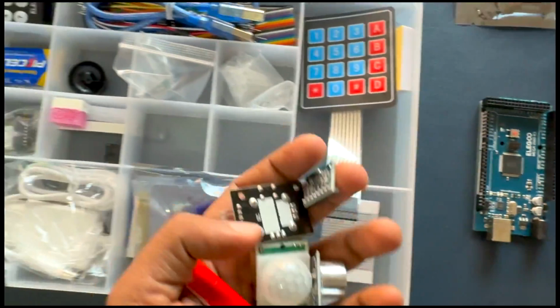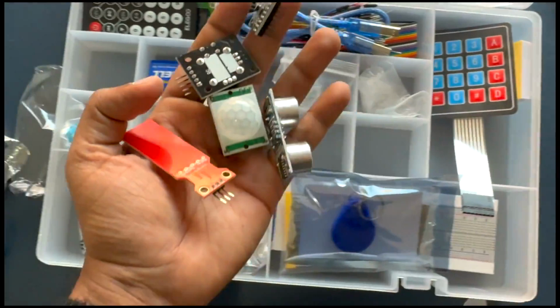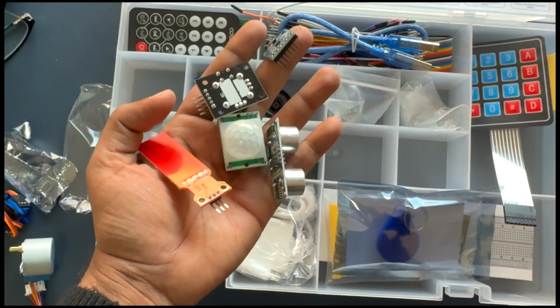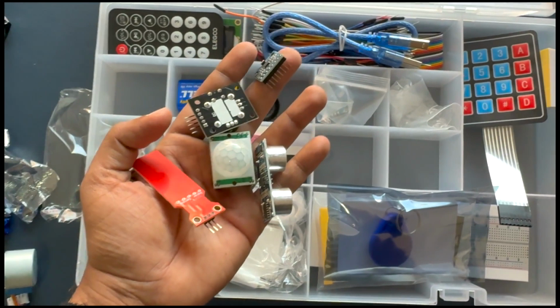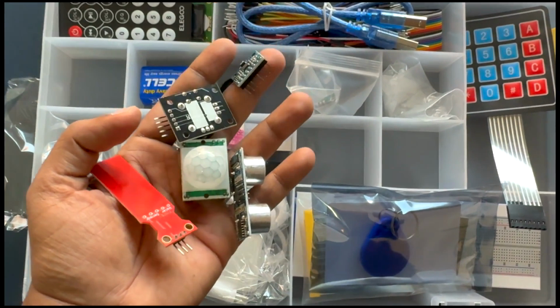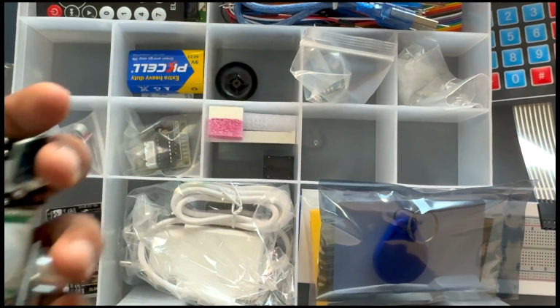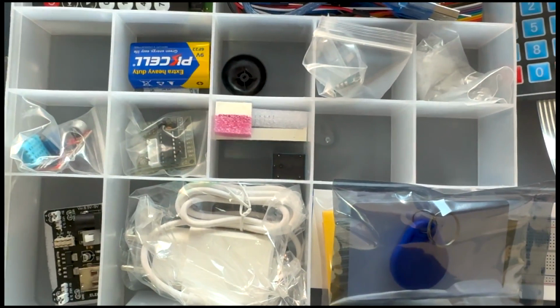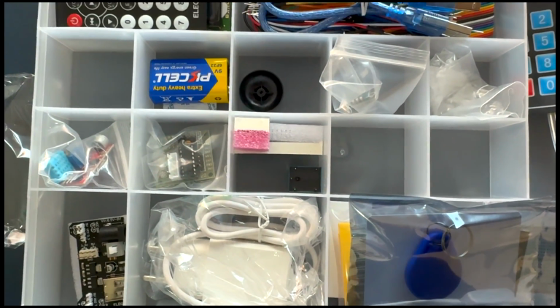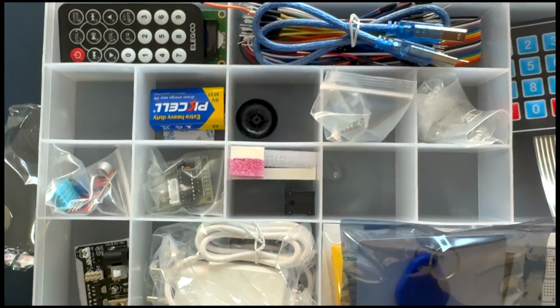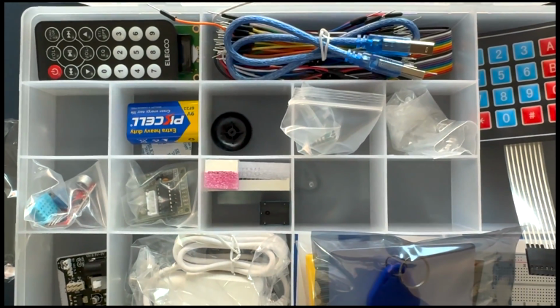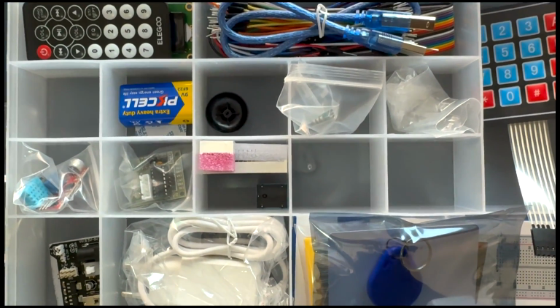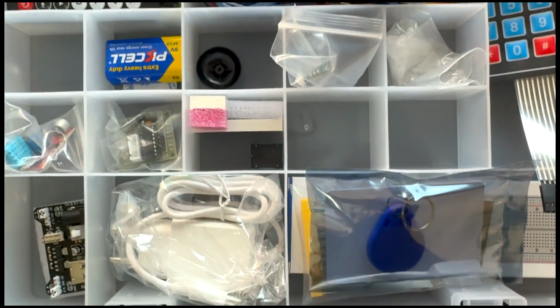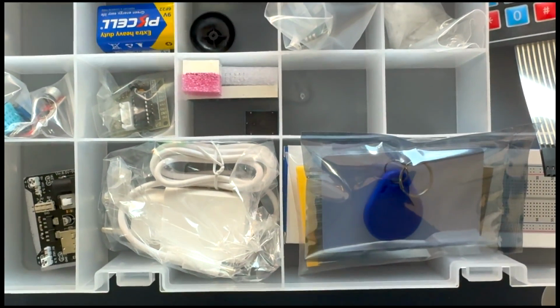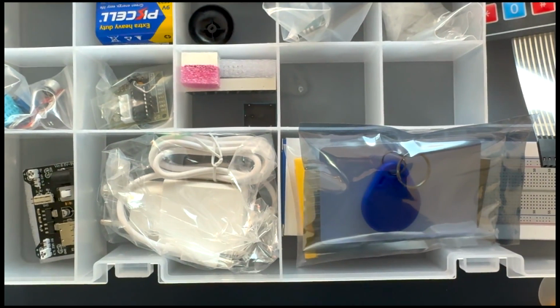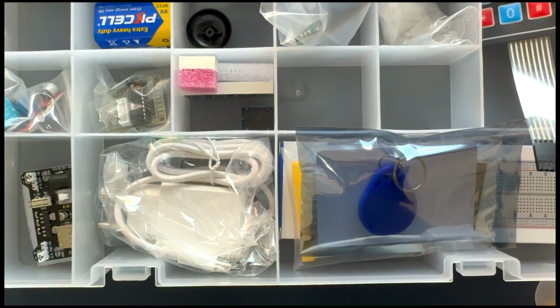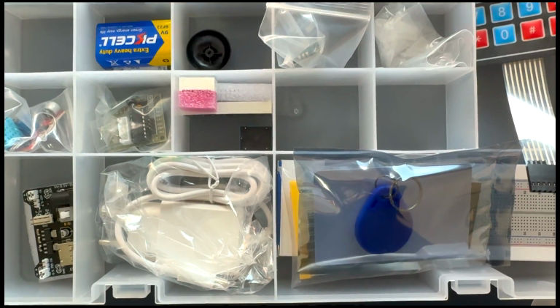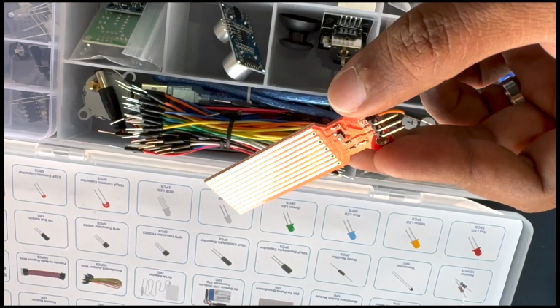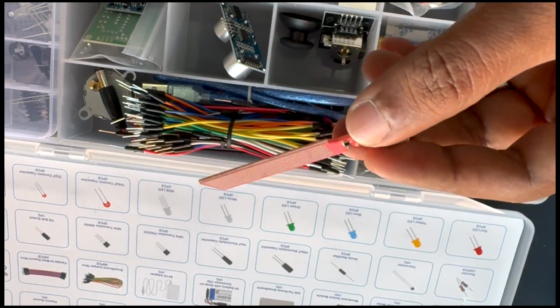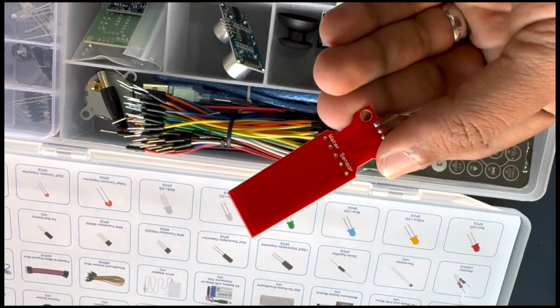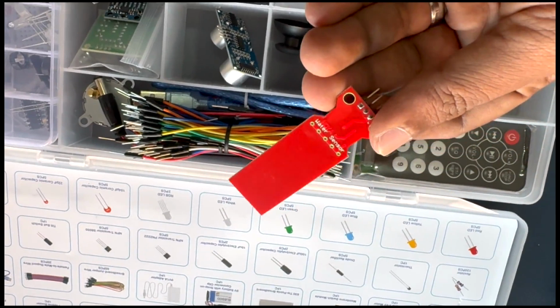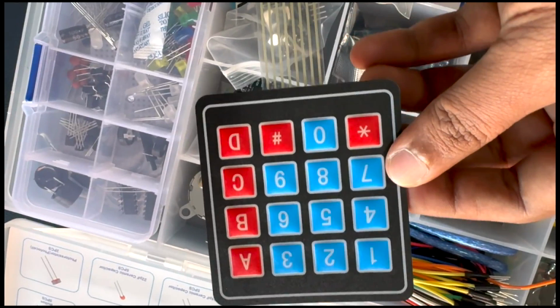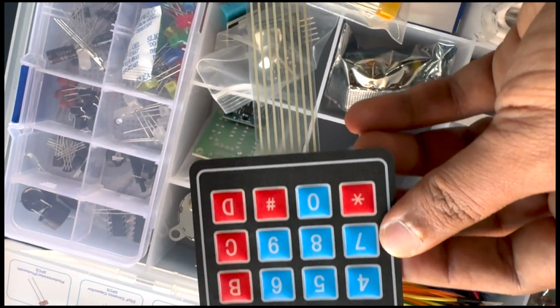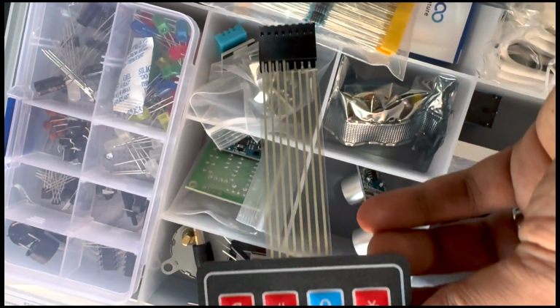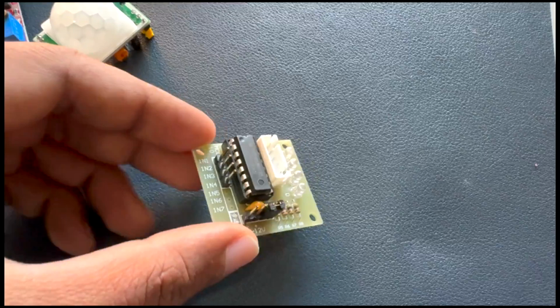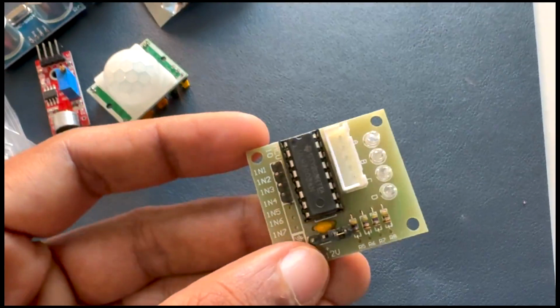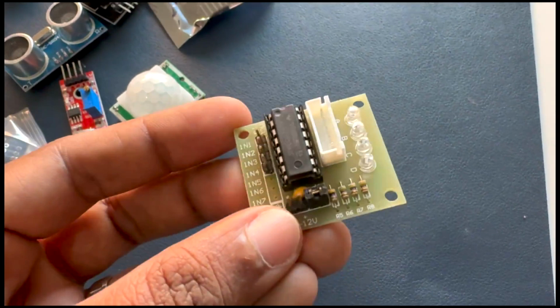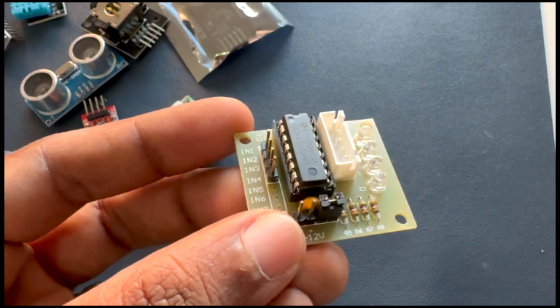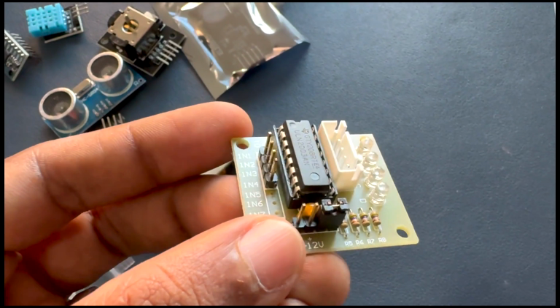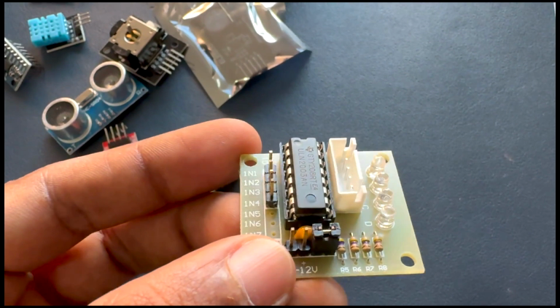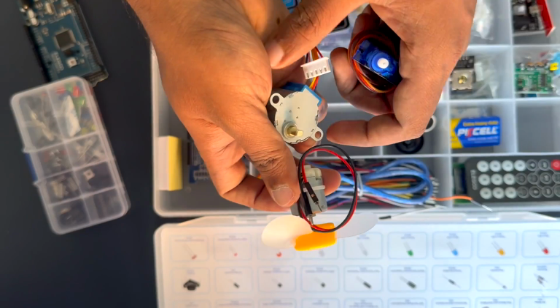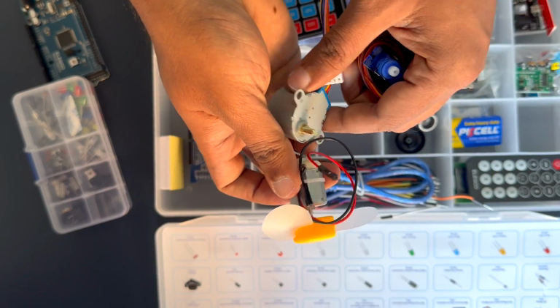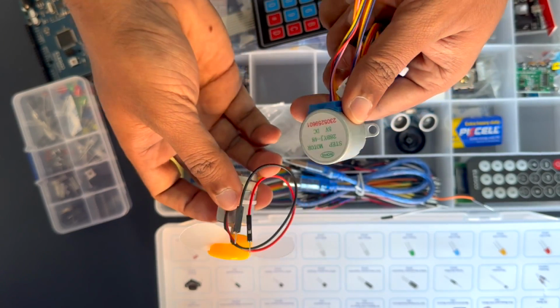Versatility is the key. With more than 60 types of components and sensors — from basic LEDs to advanced elements like LCD and RFID modules — this kit caters to every project demand, whether you are keeping it simple or diving into complex creations.